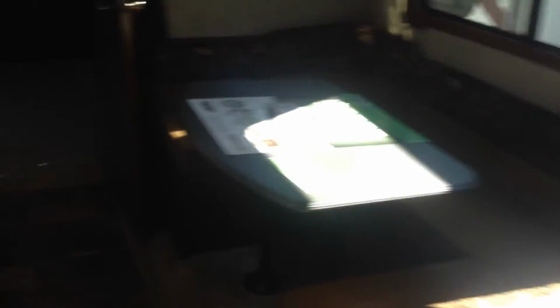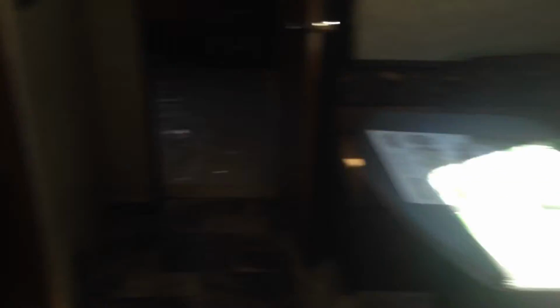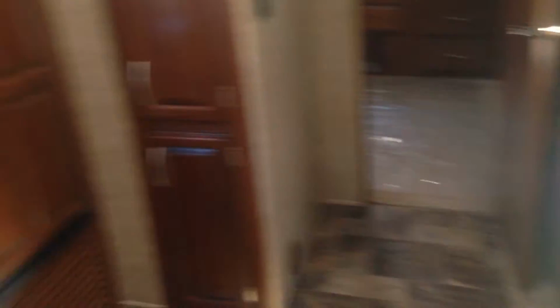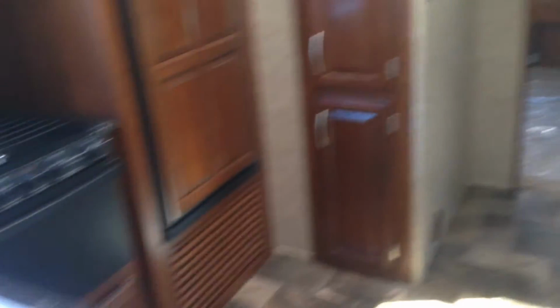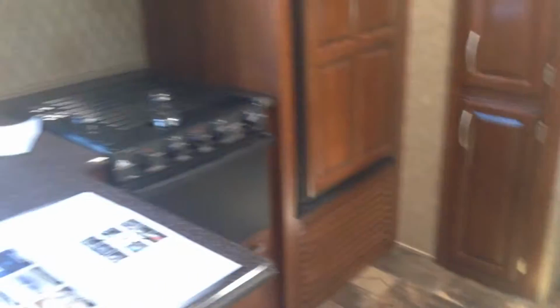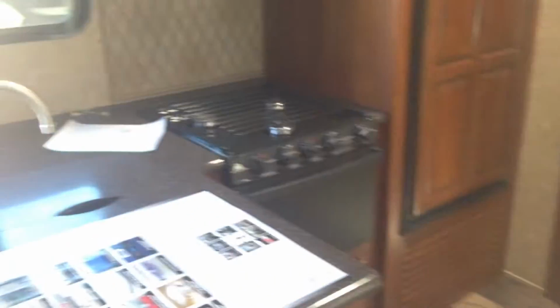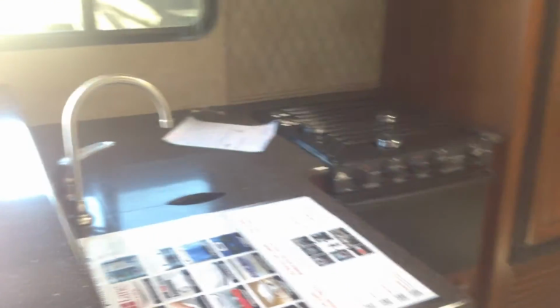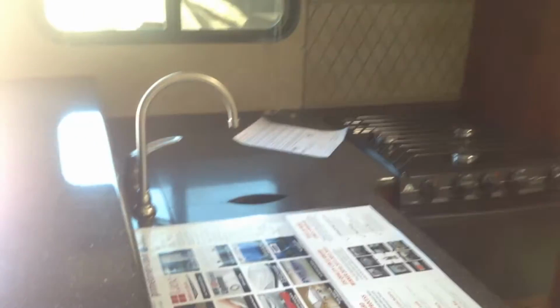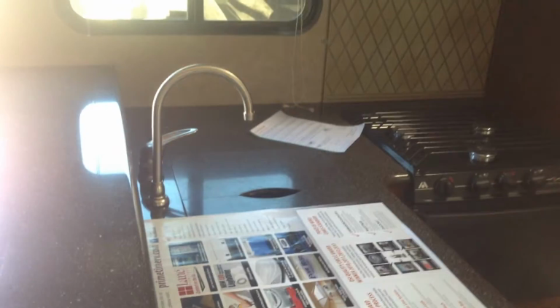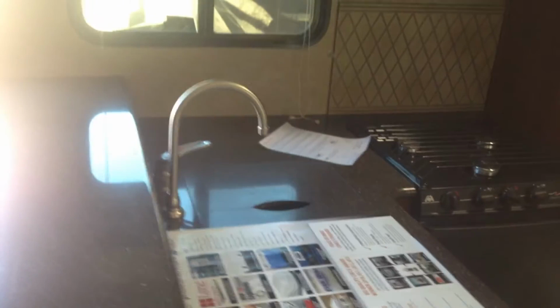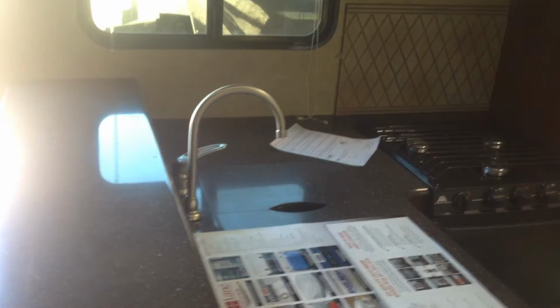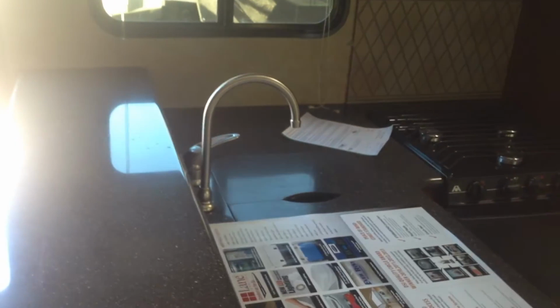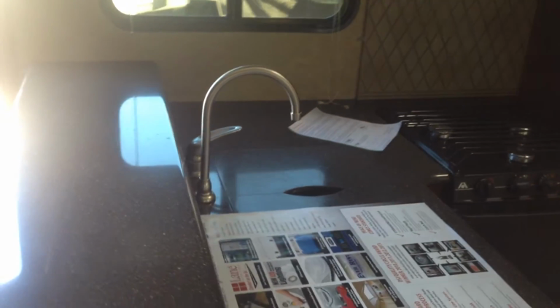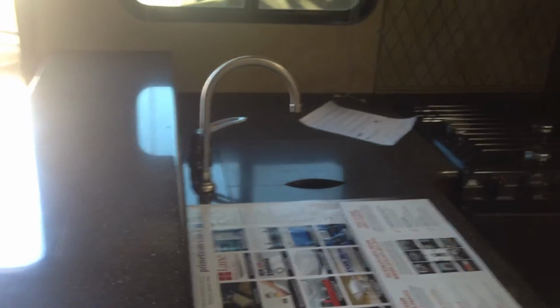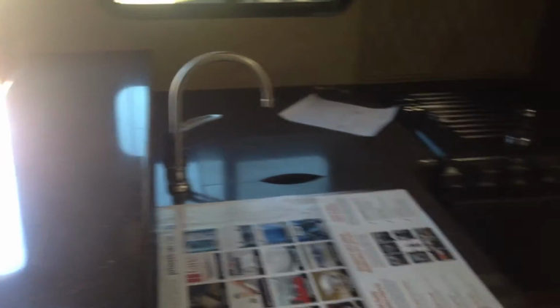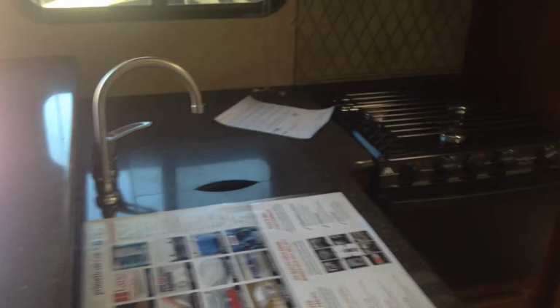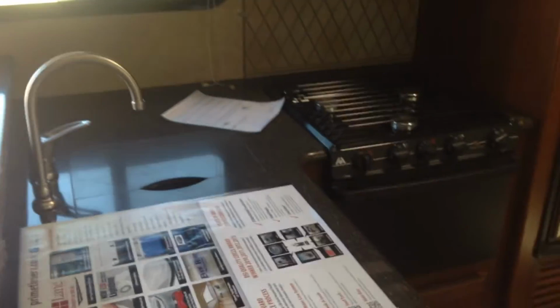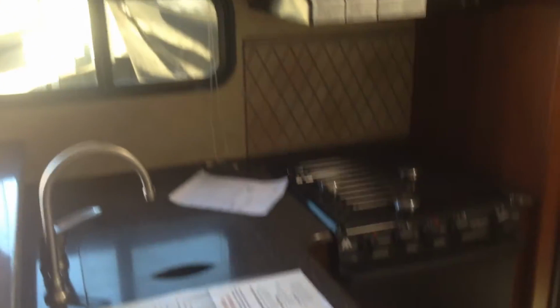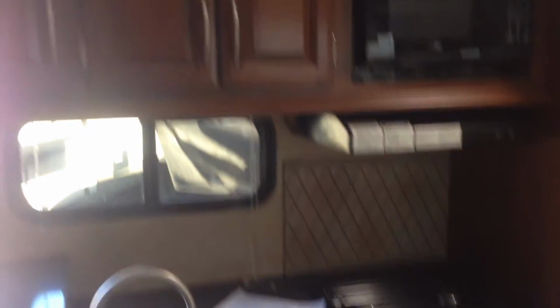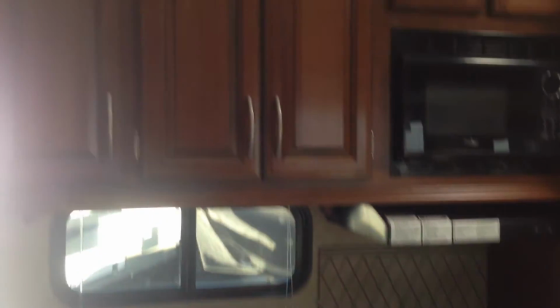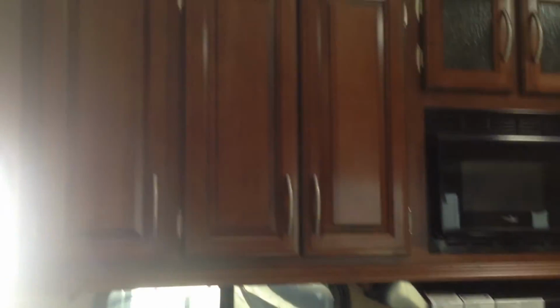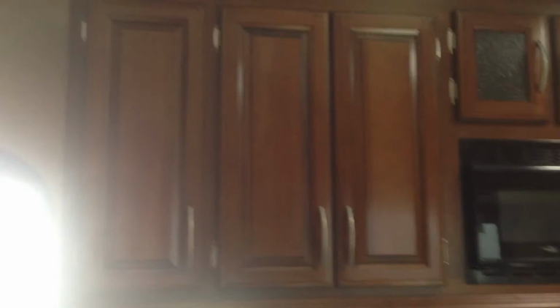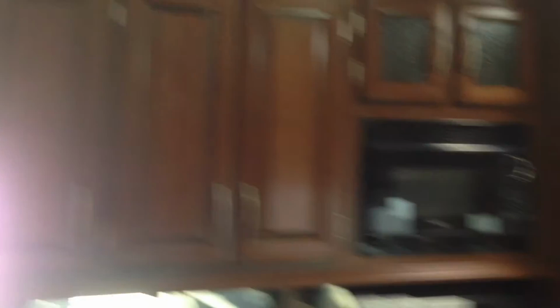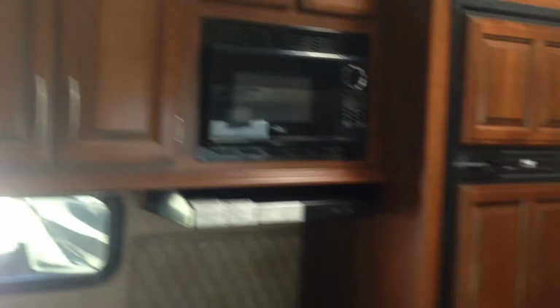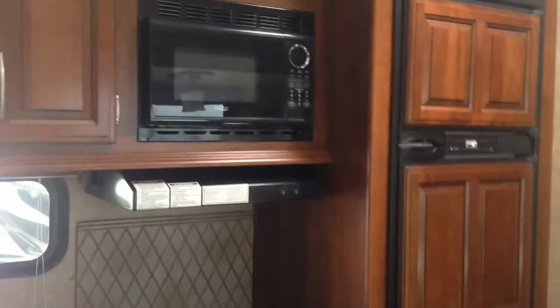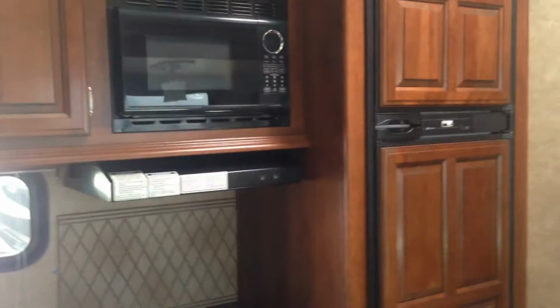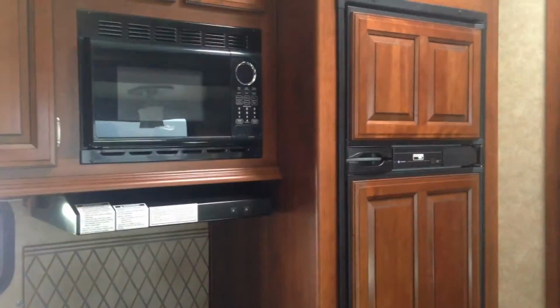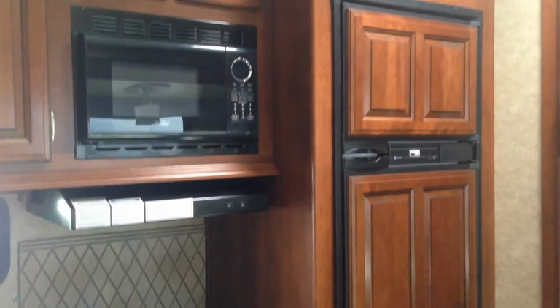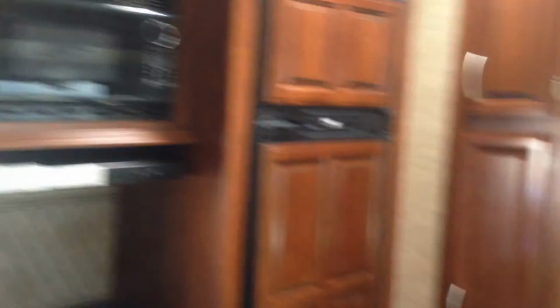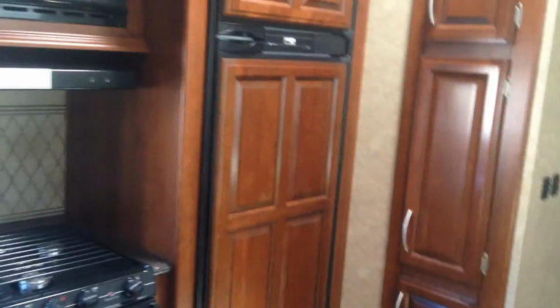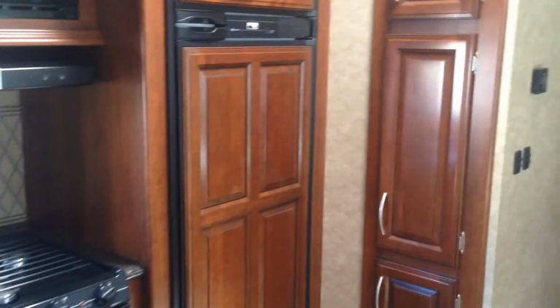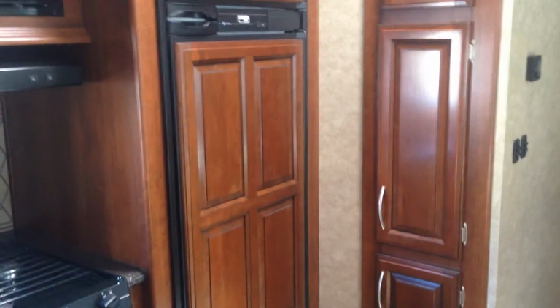Your galley does come with solid surface countertops. You've got the sink covers, stove and oven, microwave, and lots of storage up top. There's your refrigerator of course — gas/electric — and a pantry as well.